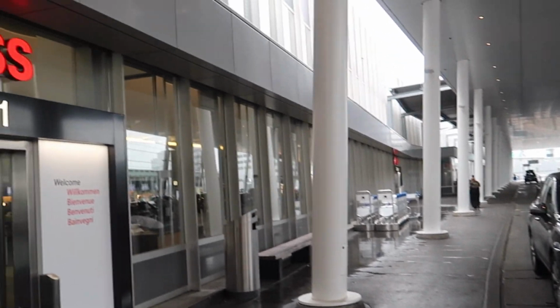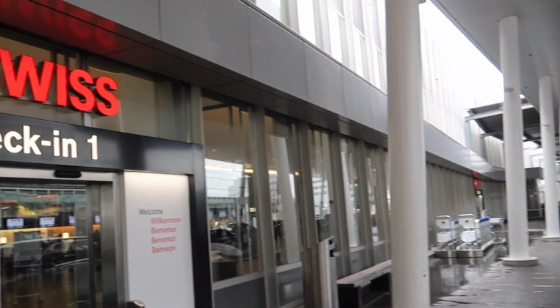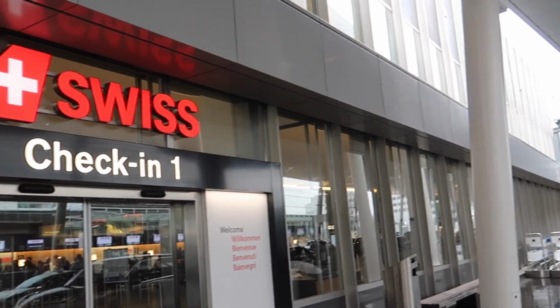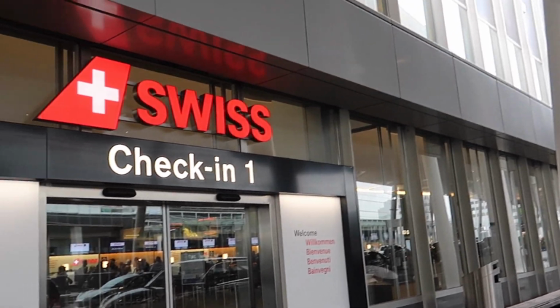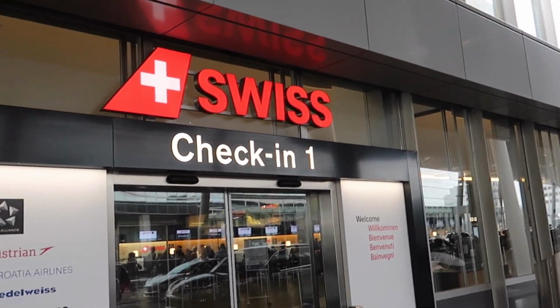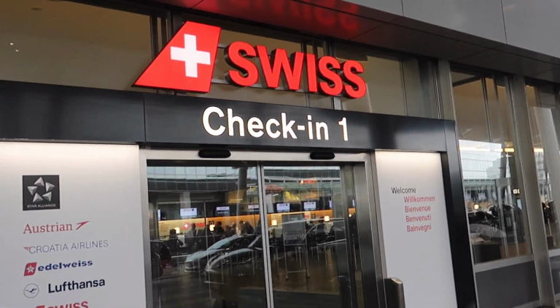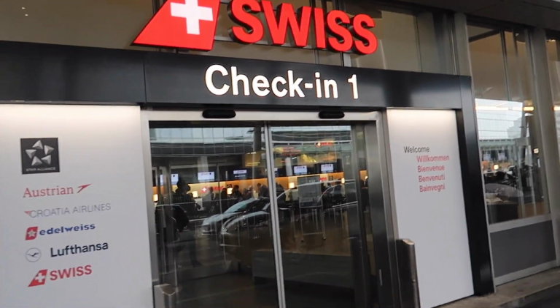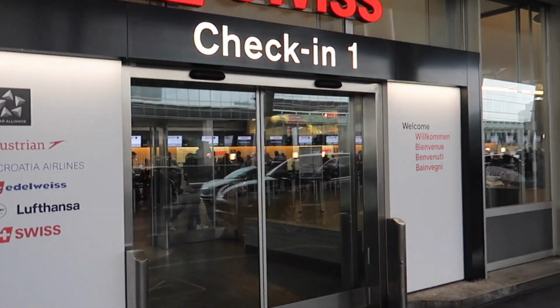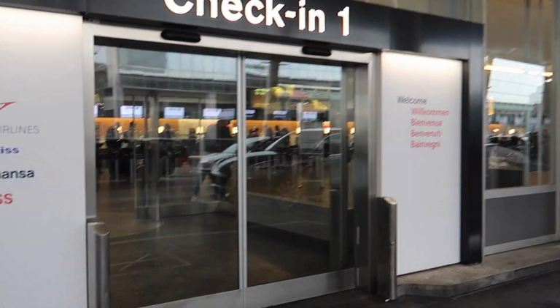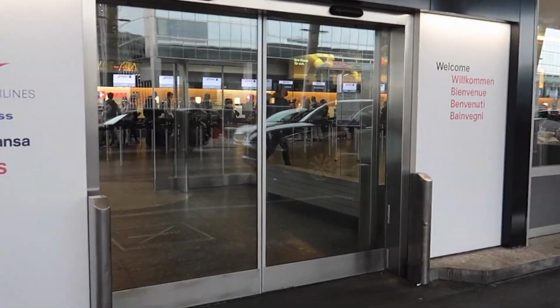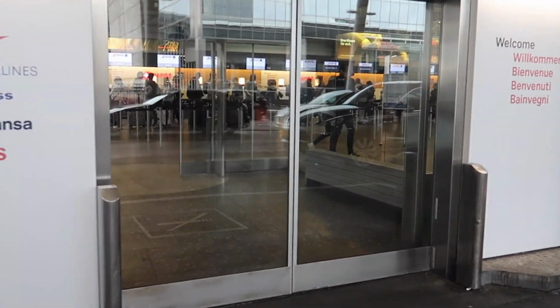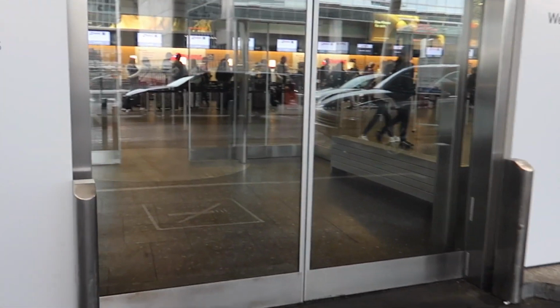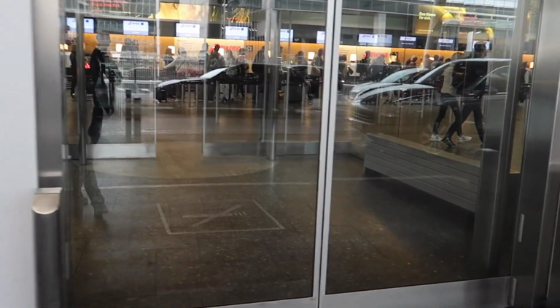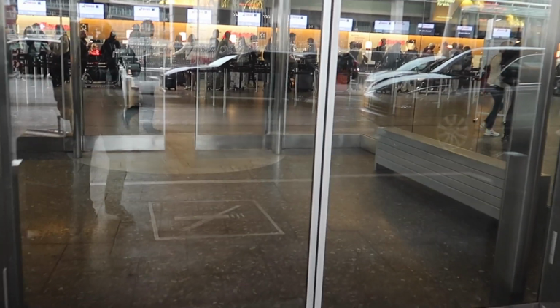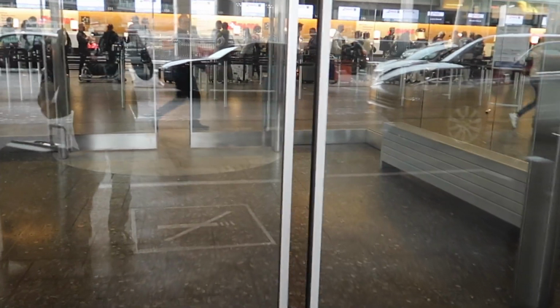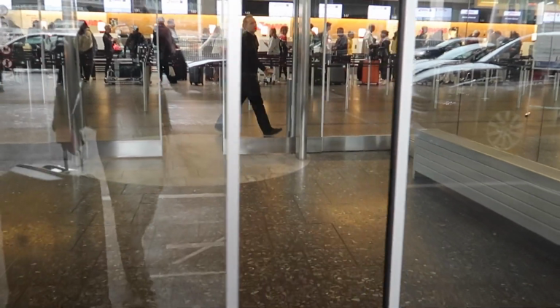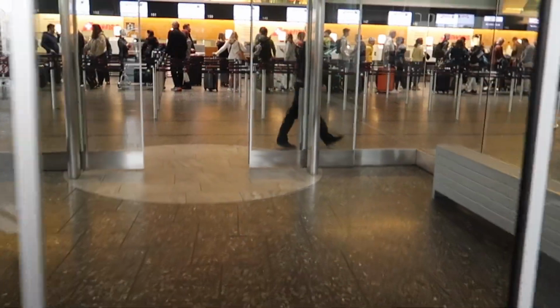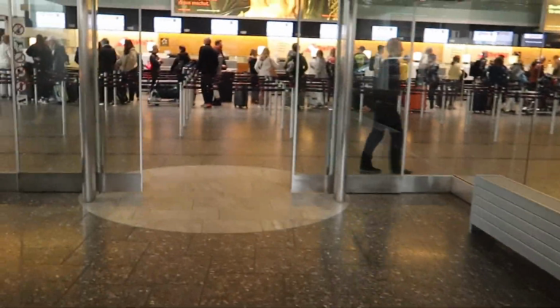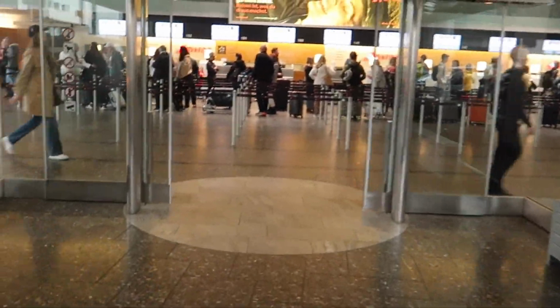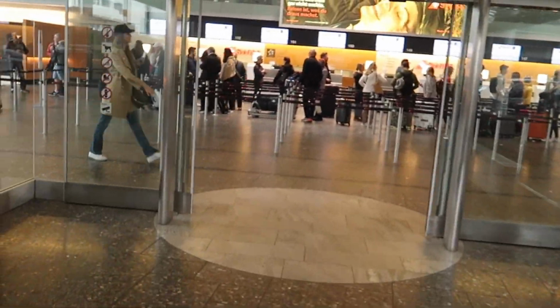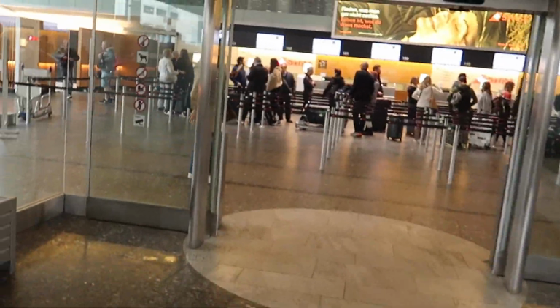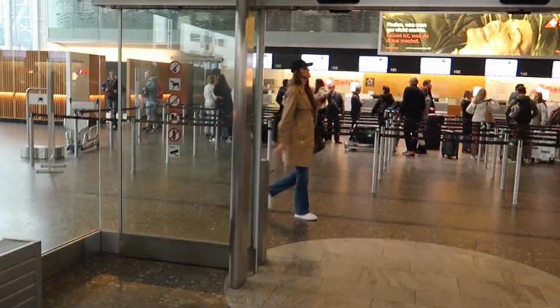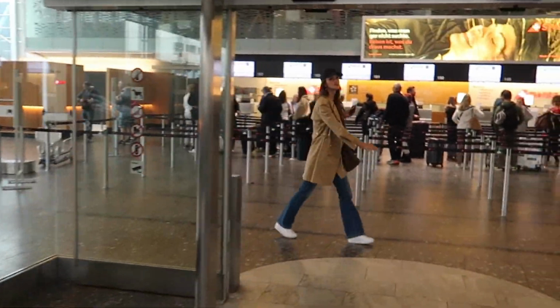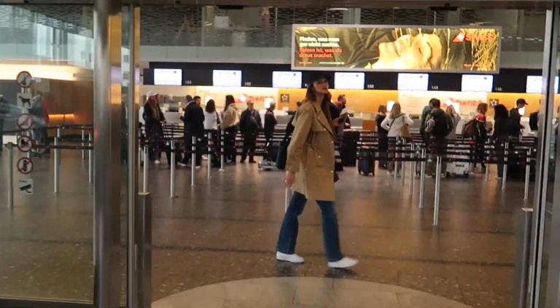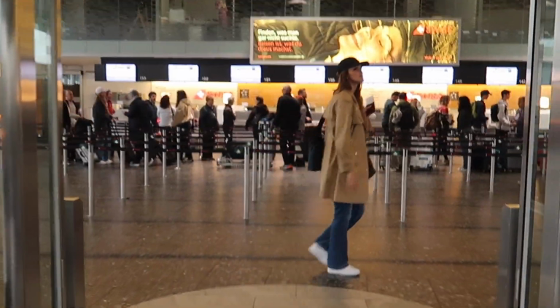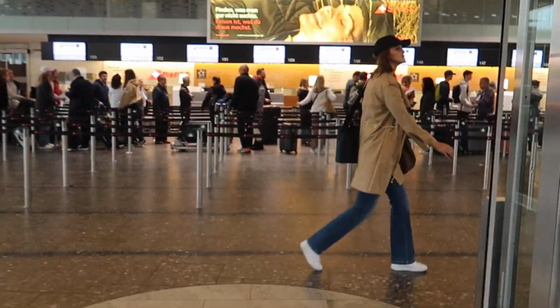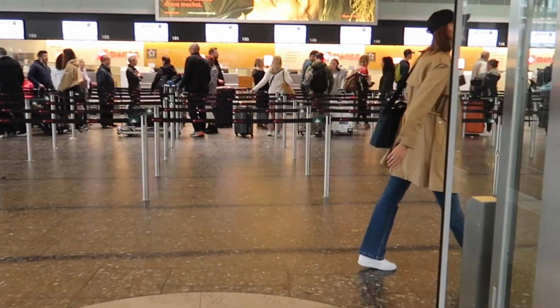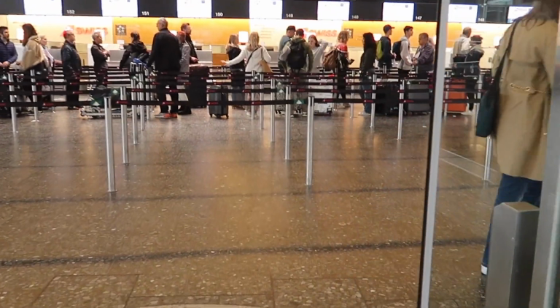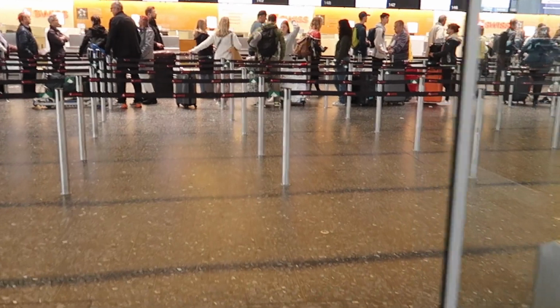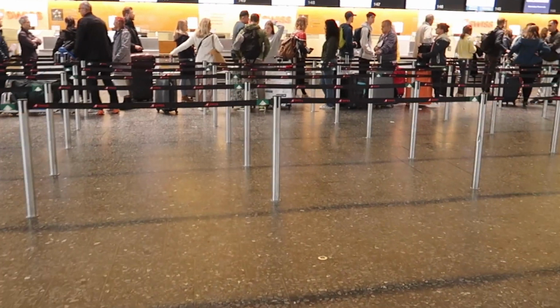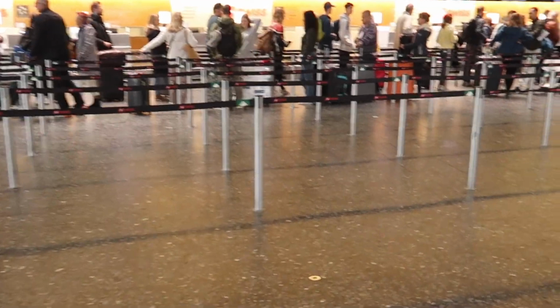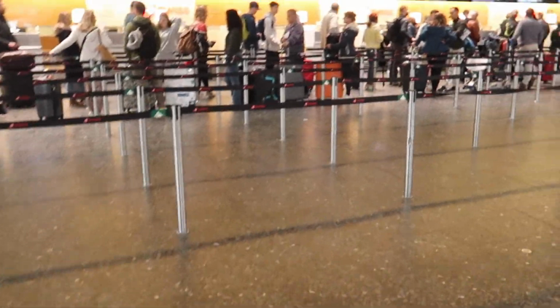Good afternoon from Zurich in Switzerland and welcome to a new video. Today I'm flying to Munich in Germany with Swiss. I took this flight around two months ago and Zurich airport was already pretty busy back then.